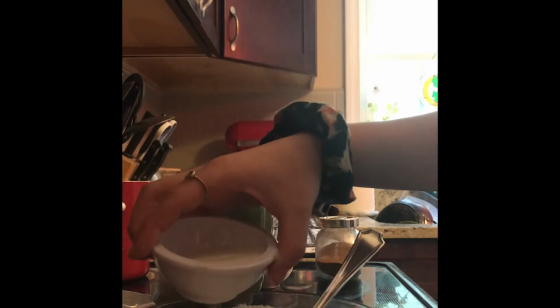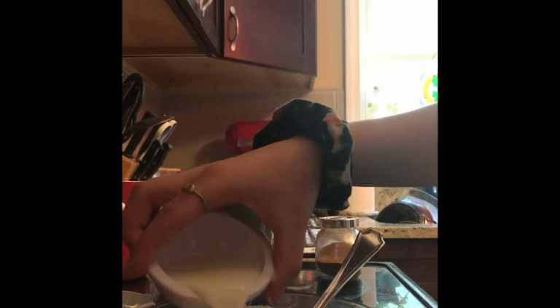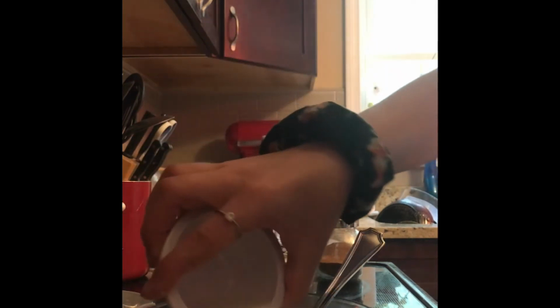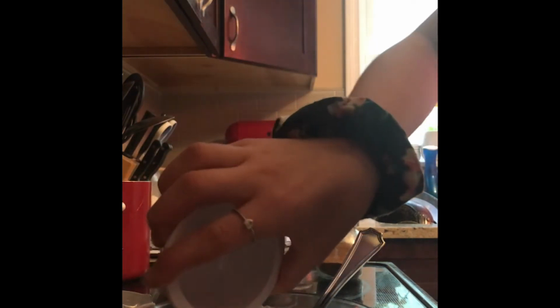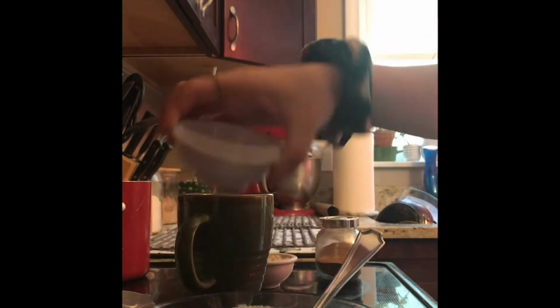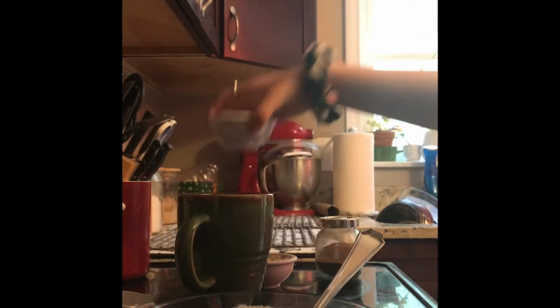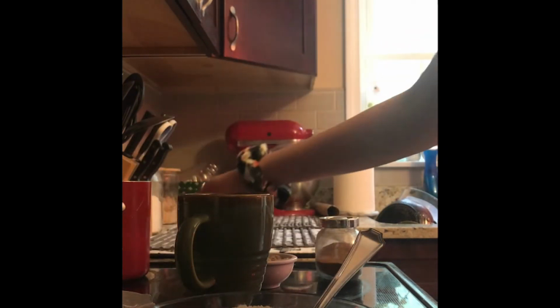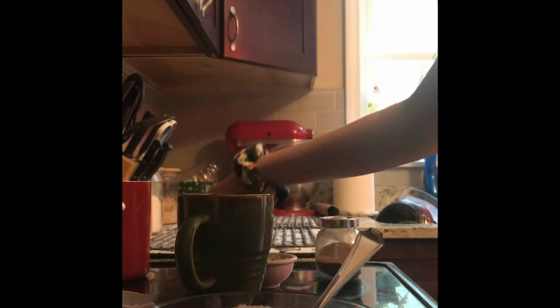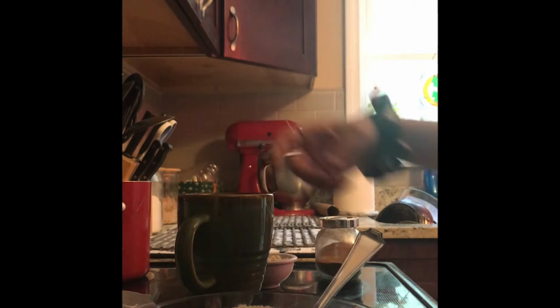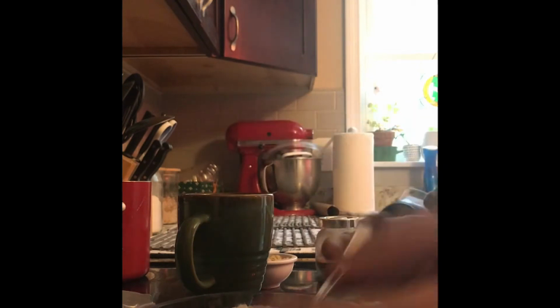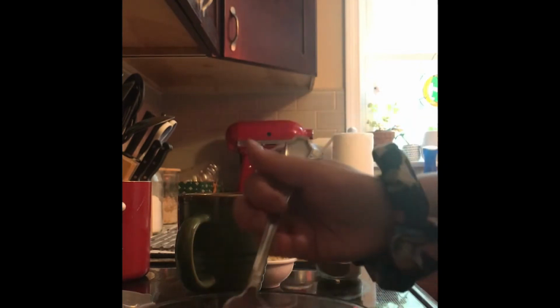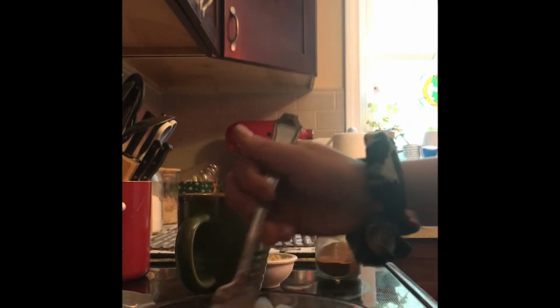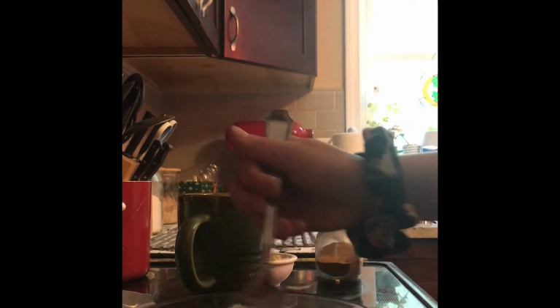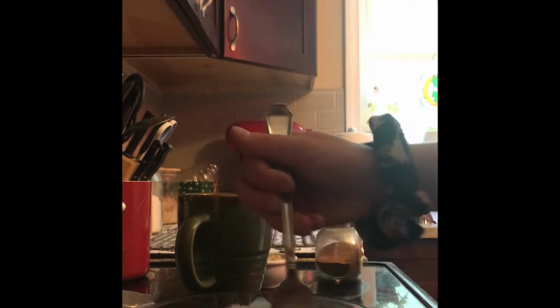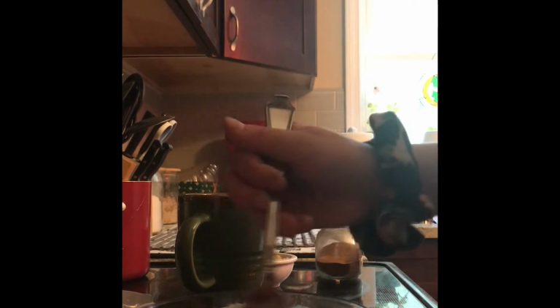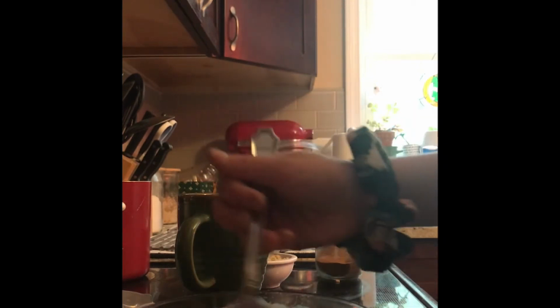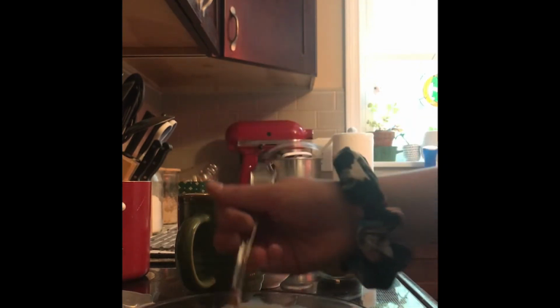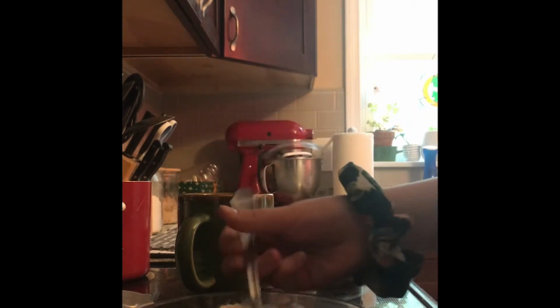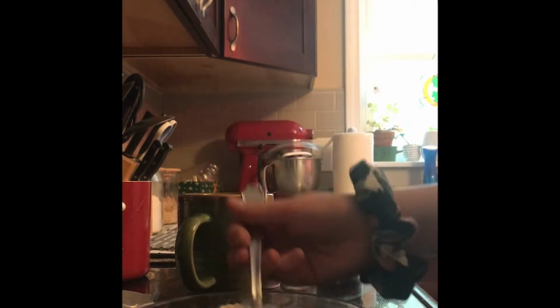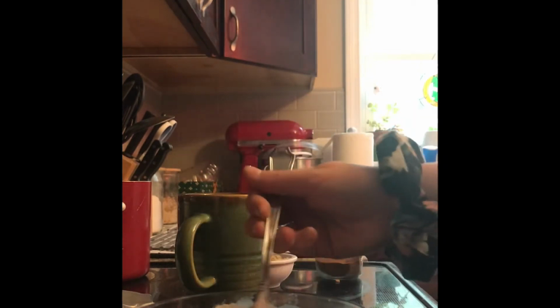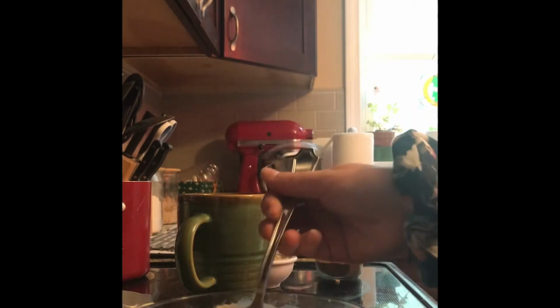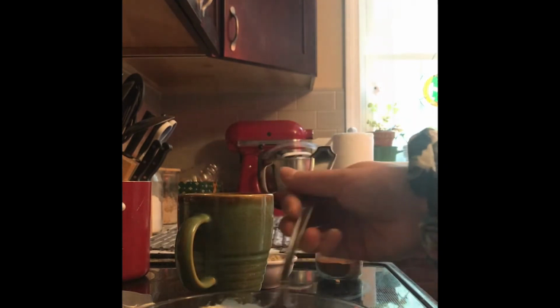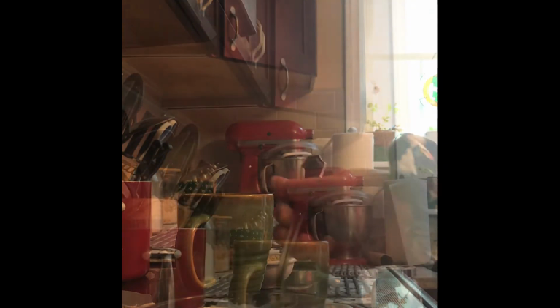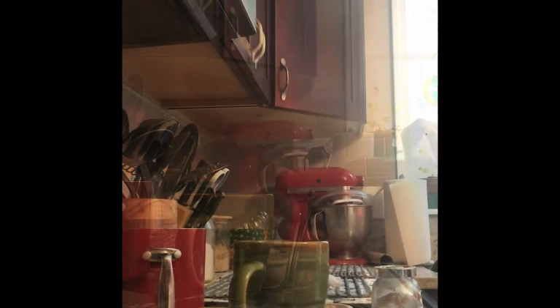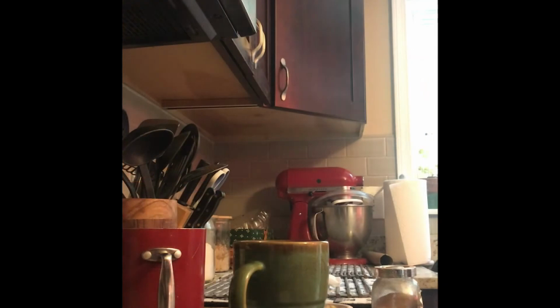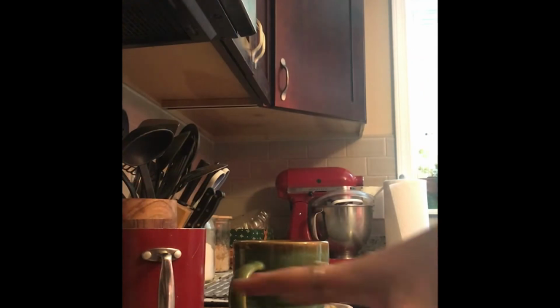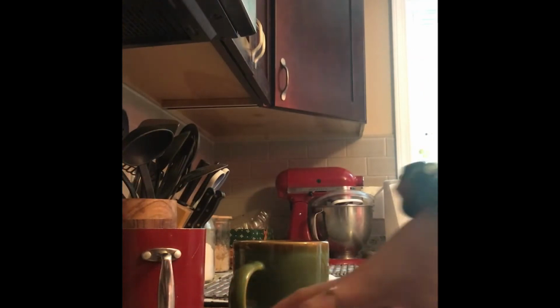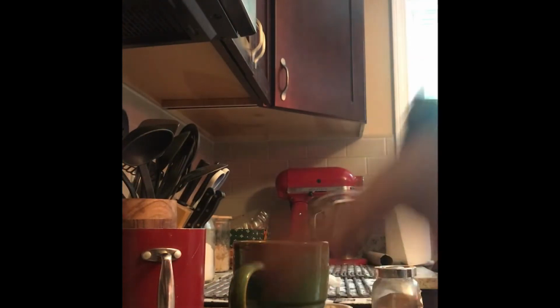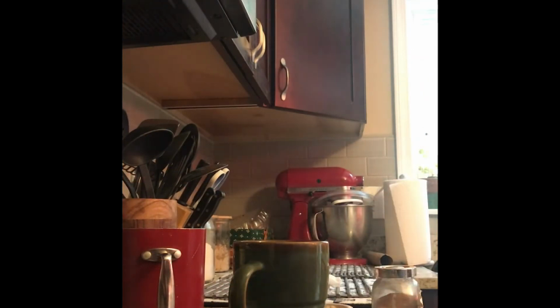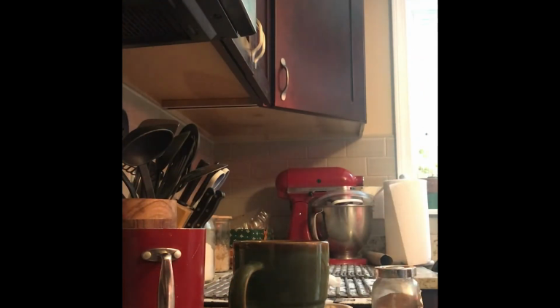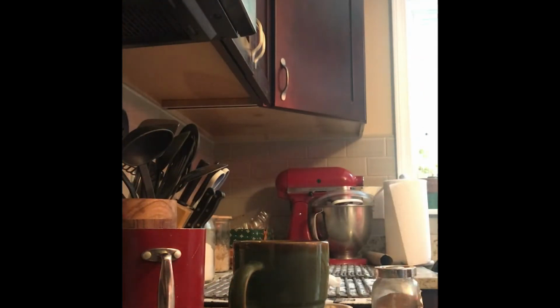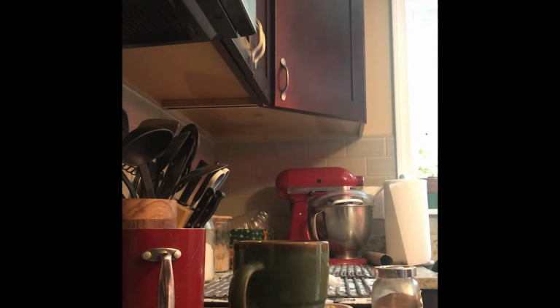Next I'm gonna add in four tablespoons of milk and mix this until it turns into a dough. So this is all nice and mixed.